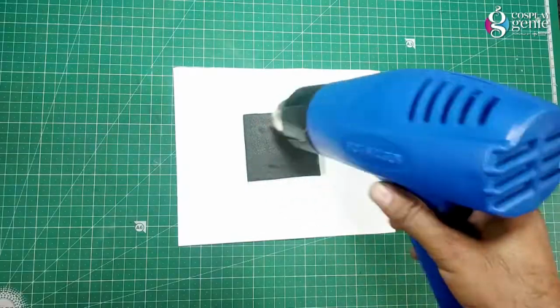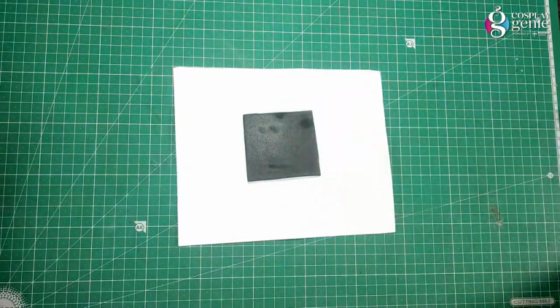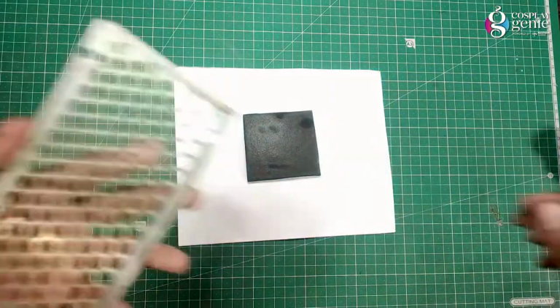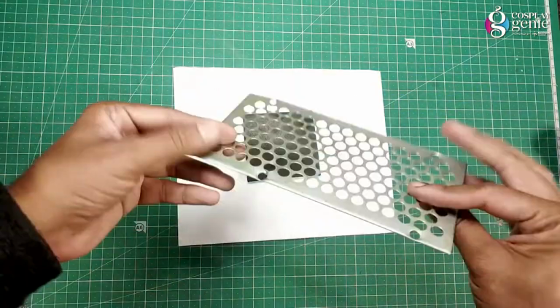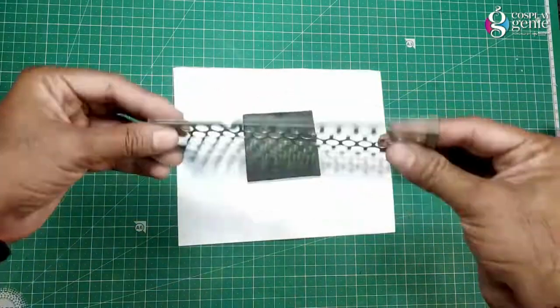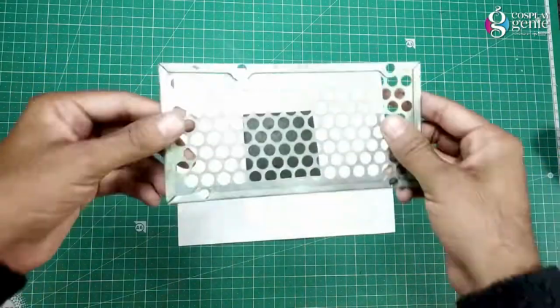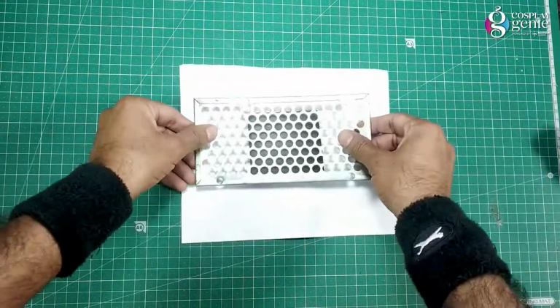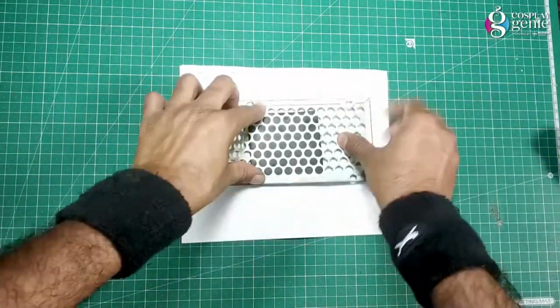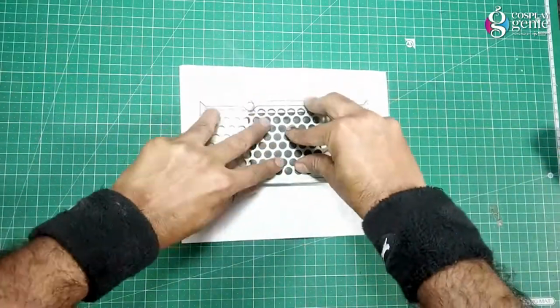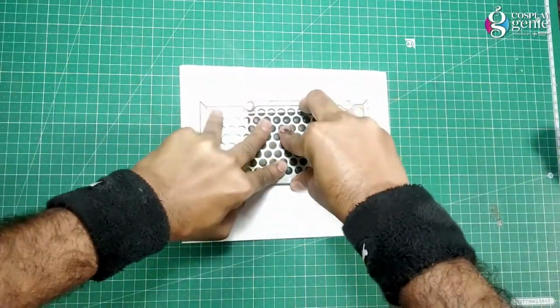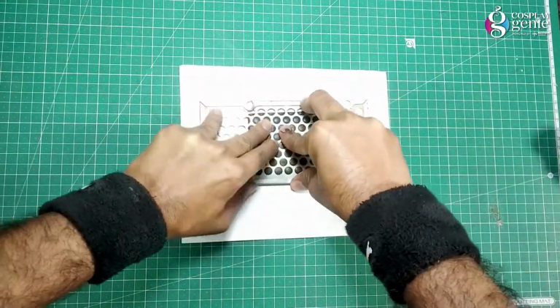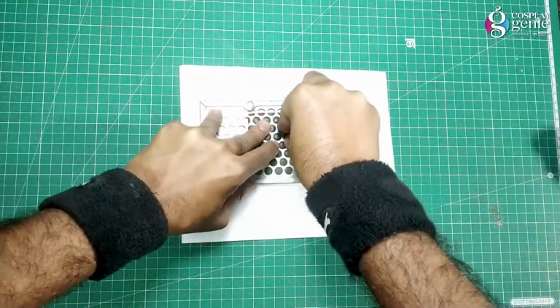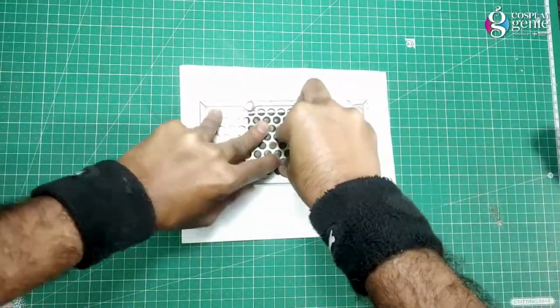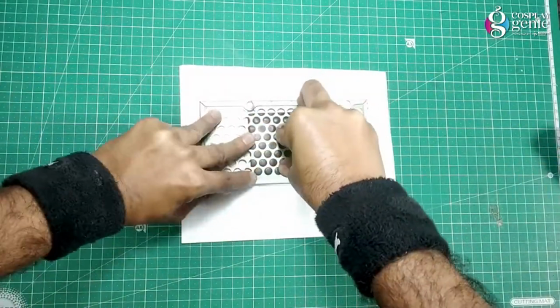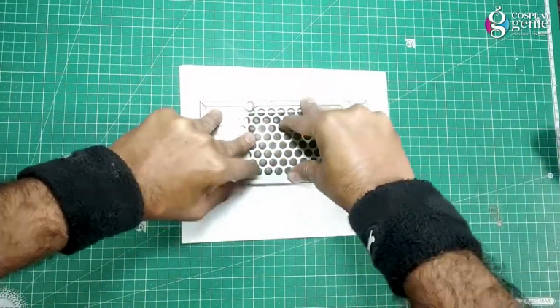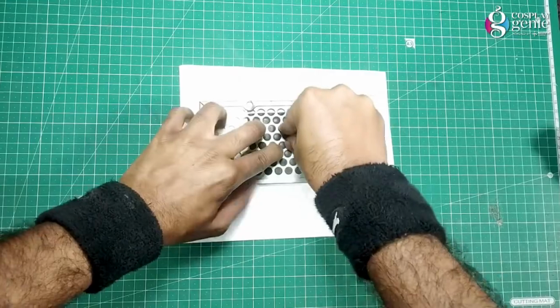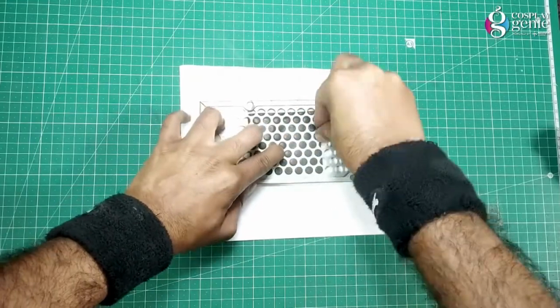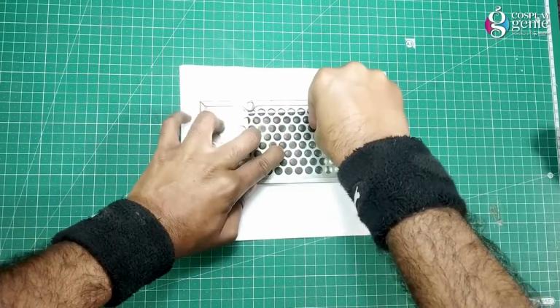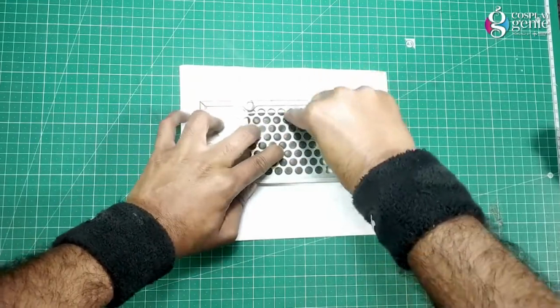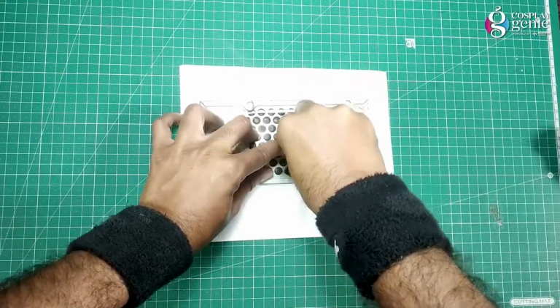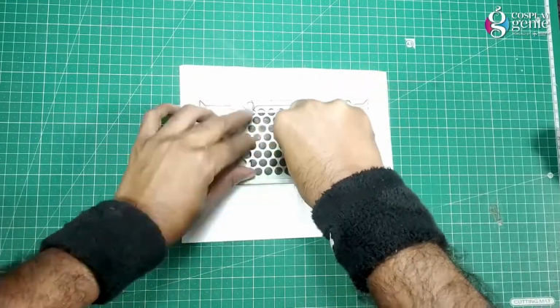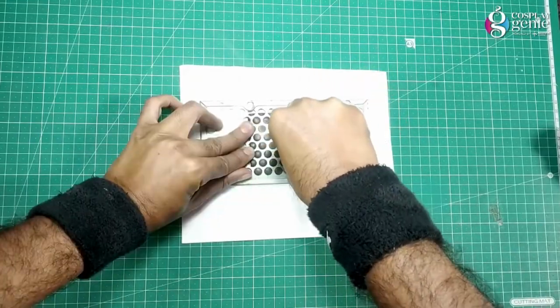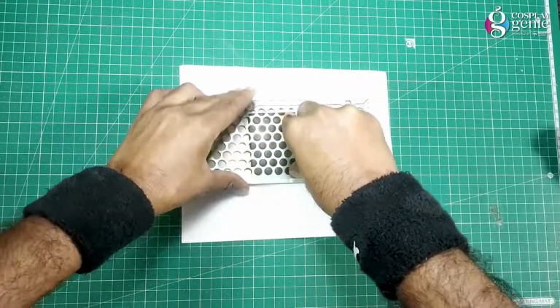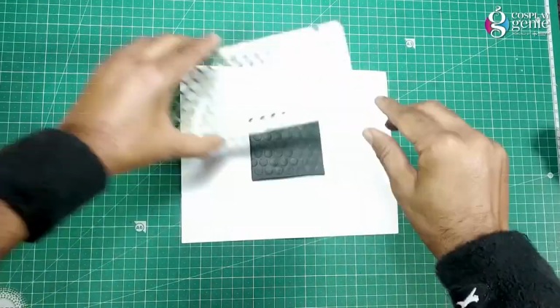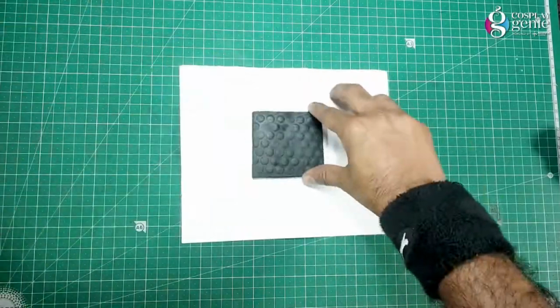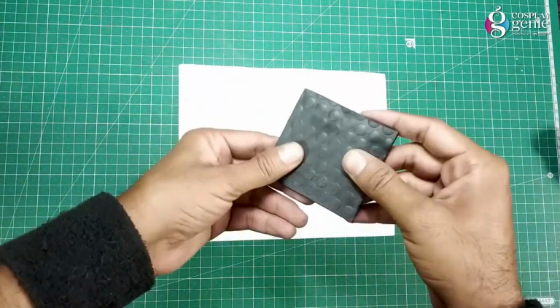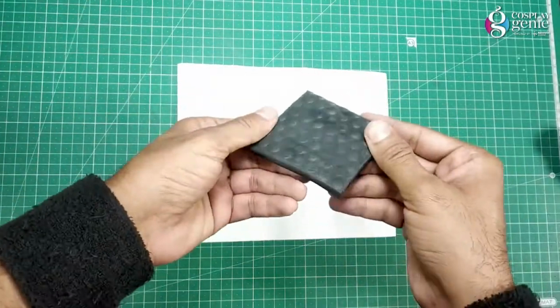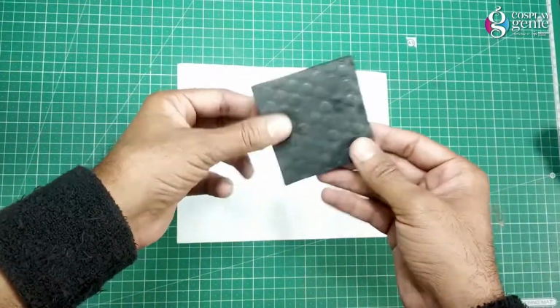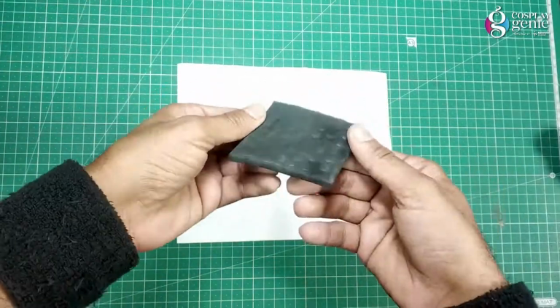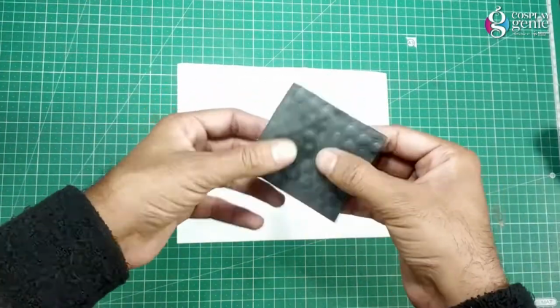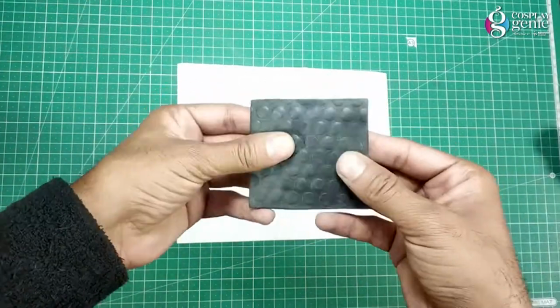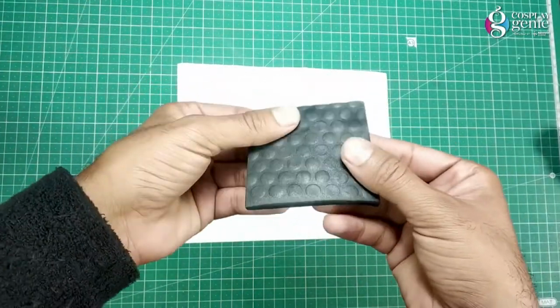Heat up EVA foam with the help of a heat gun and press a round hole perforated plate on the heated surface. Here is the bubble texture.